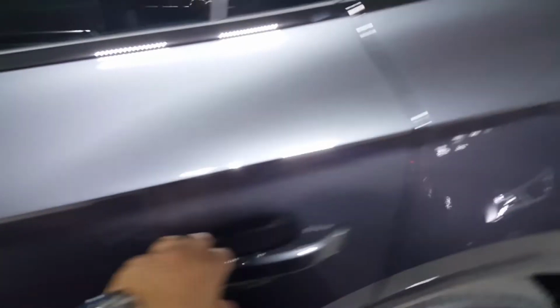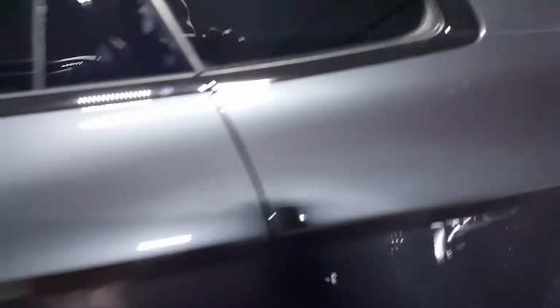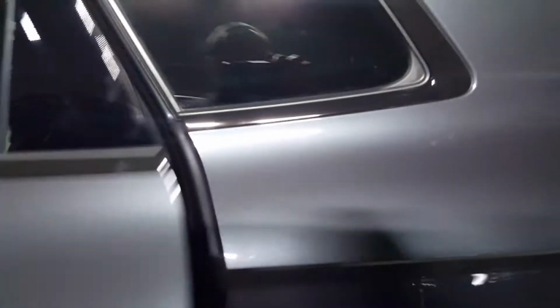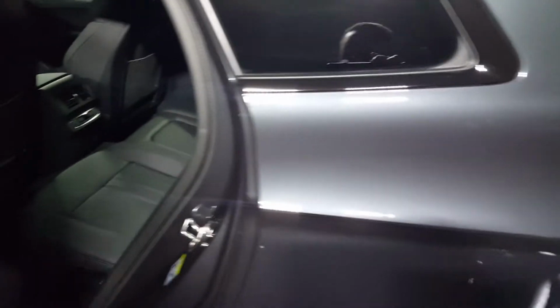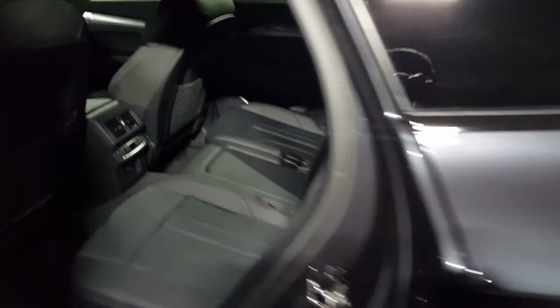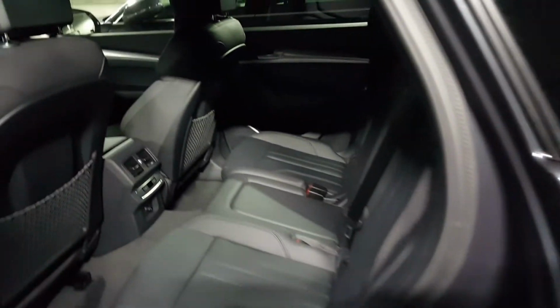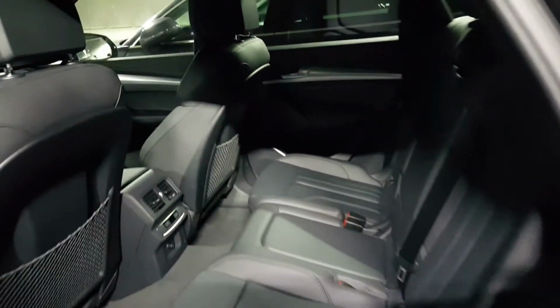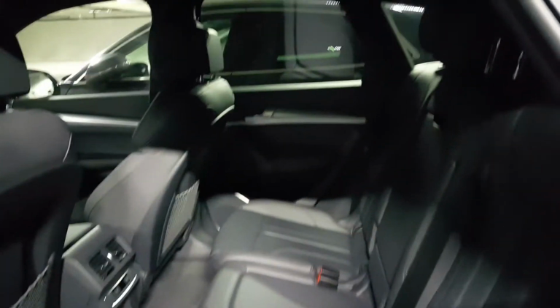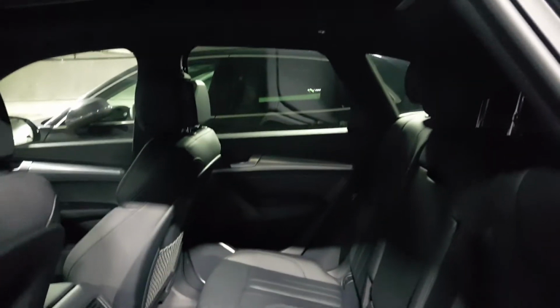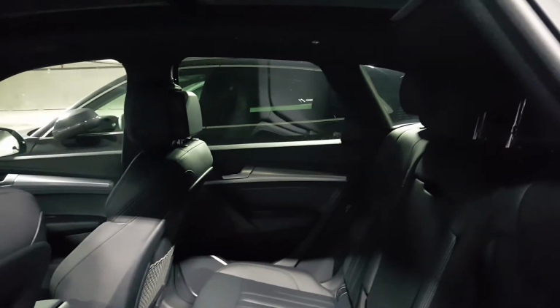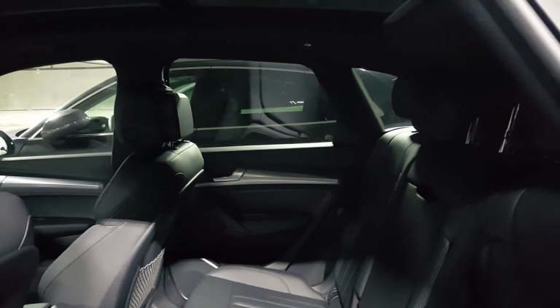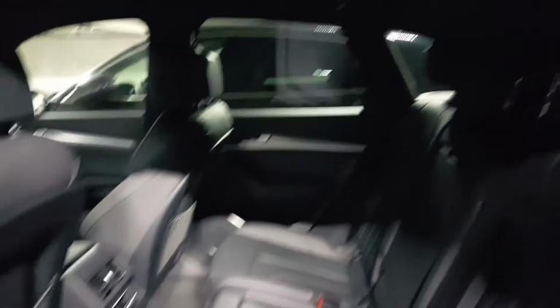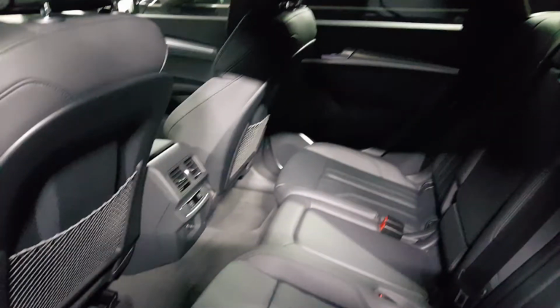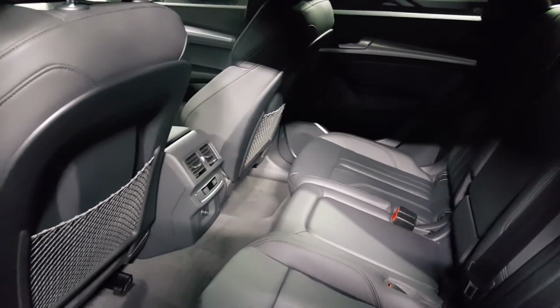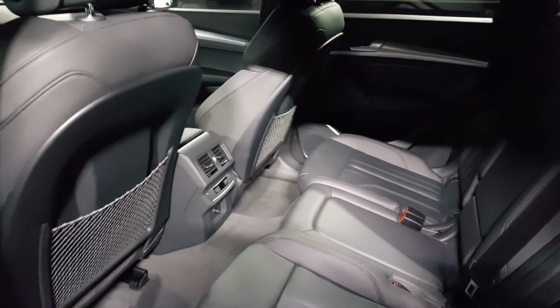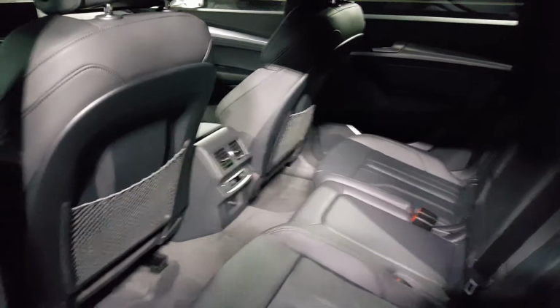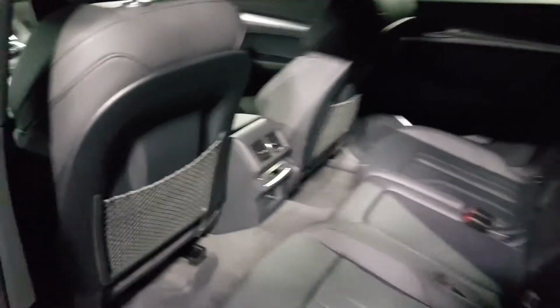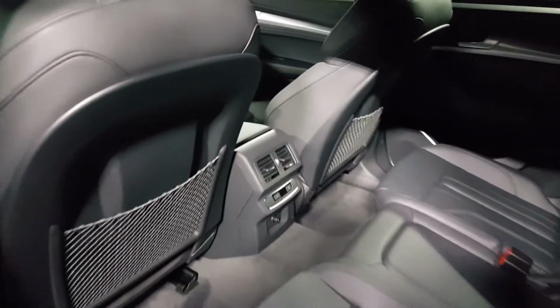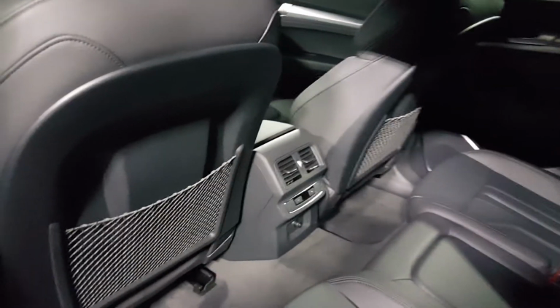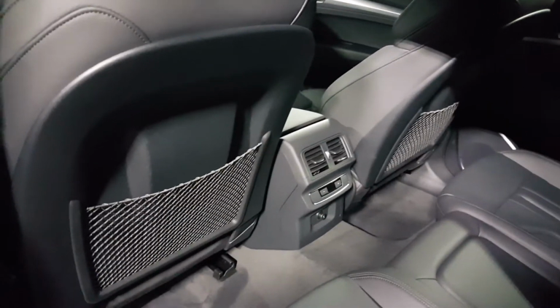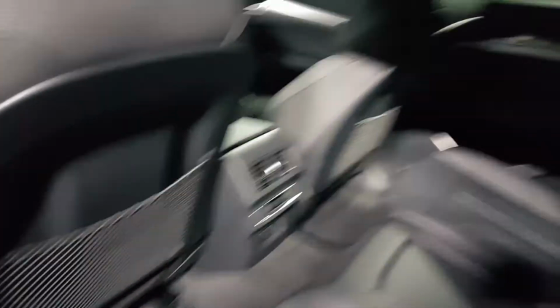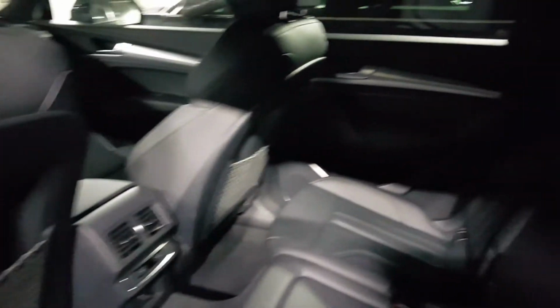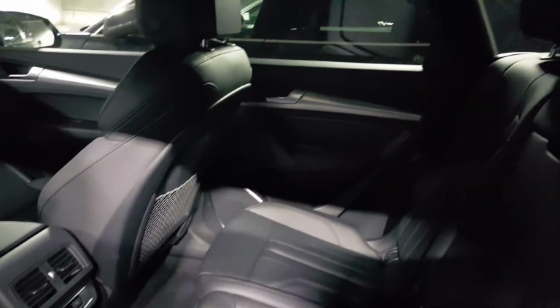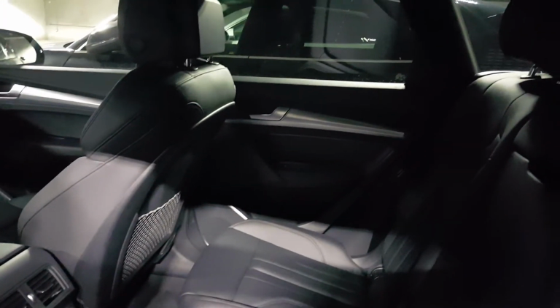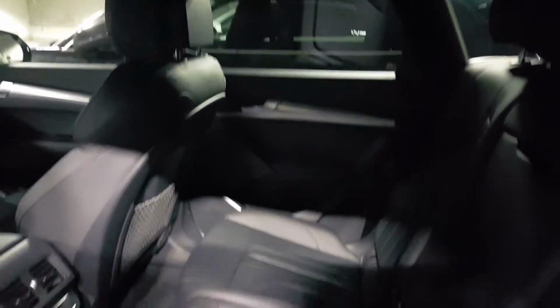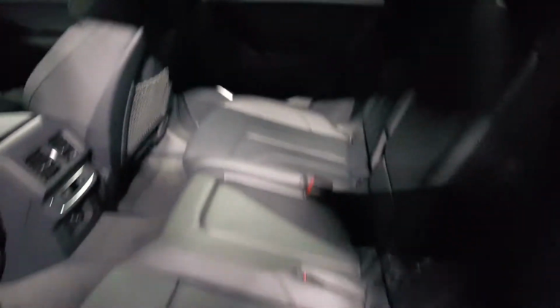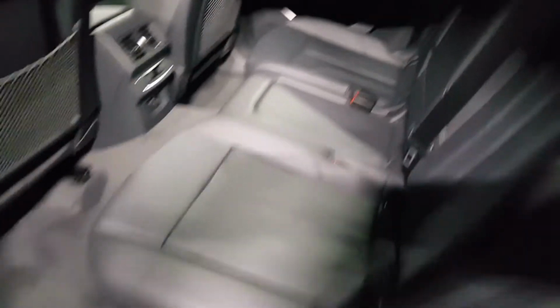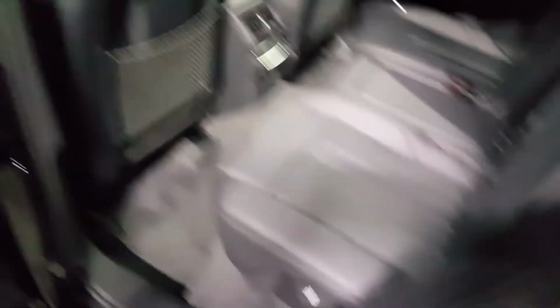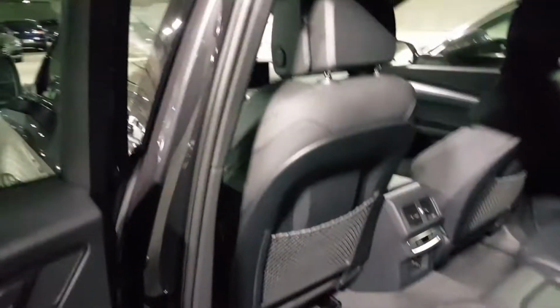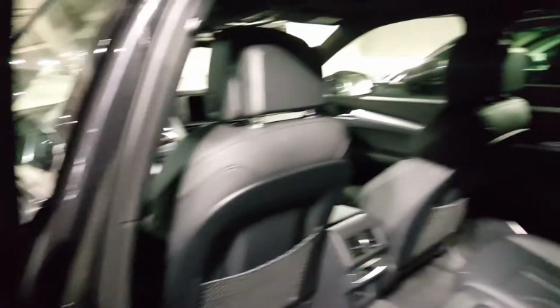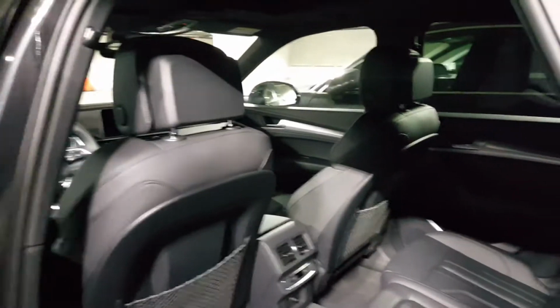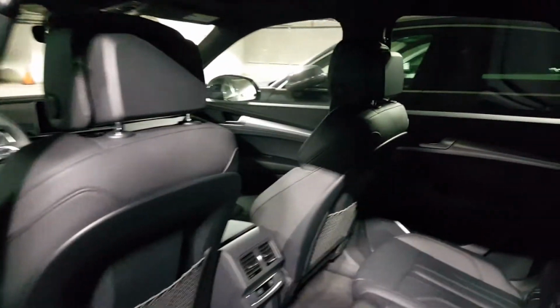Checking out the back, you're going to see you have plenty of leg room and head room. You also have rear conditioning controls and USB ports, so it's really a nice place to spend time back here. If you have any occupants with you, it's definitely very comfortable.